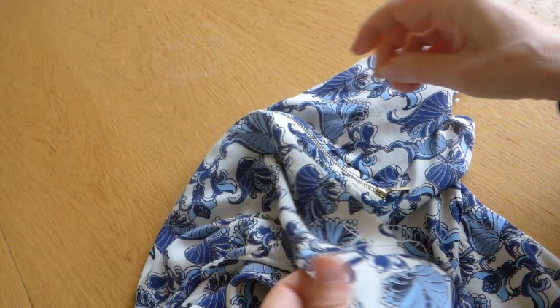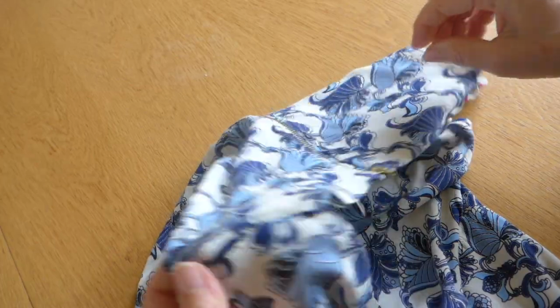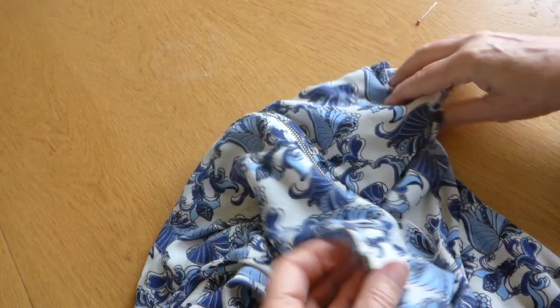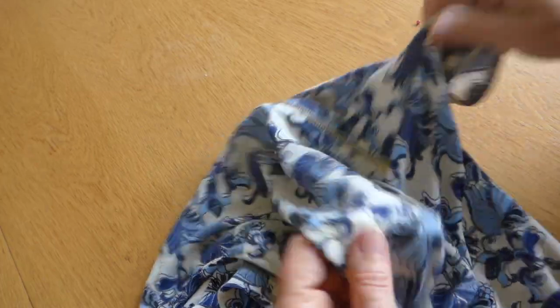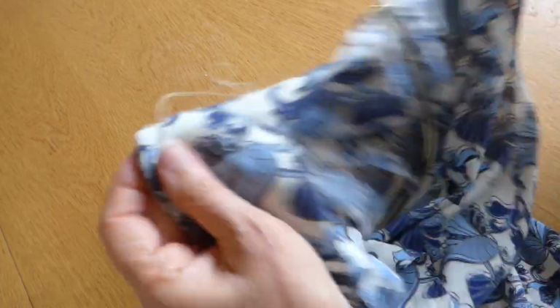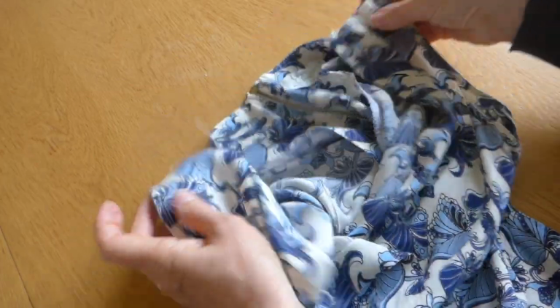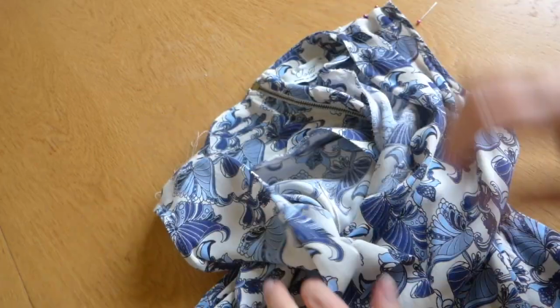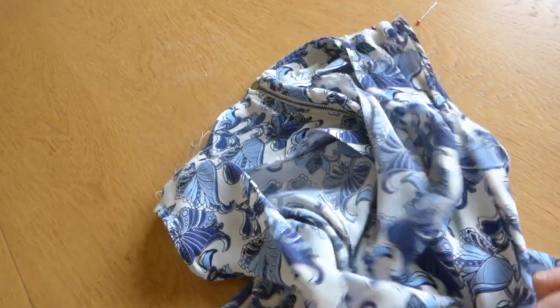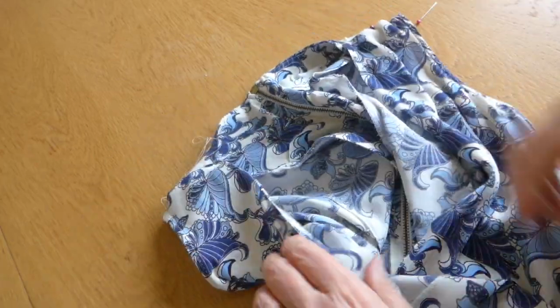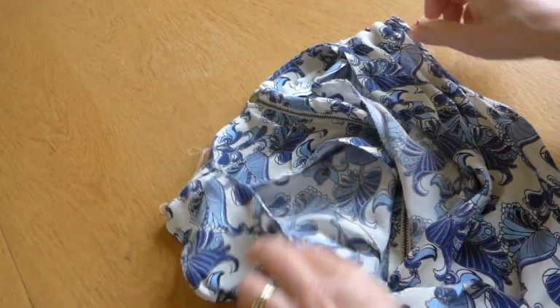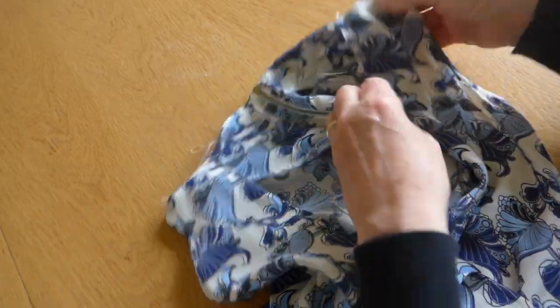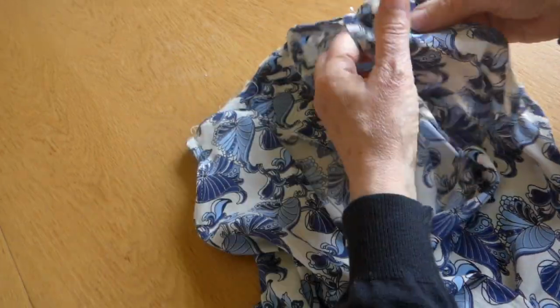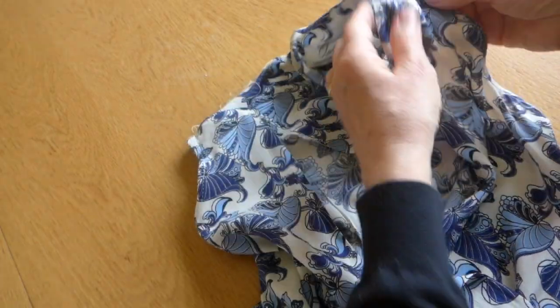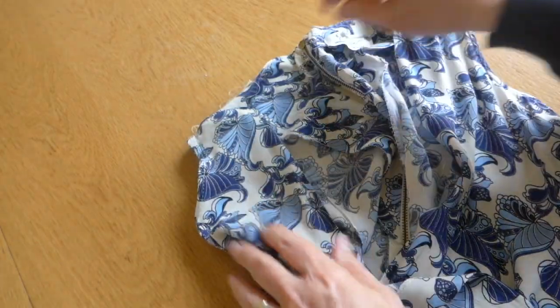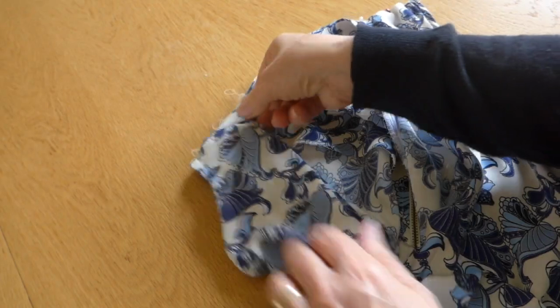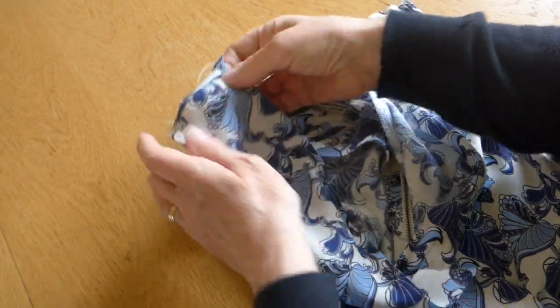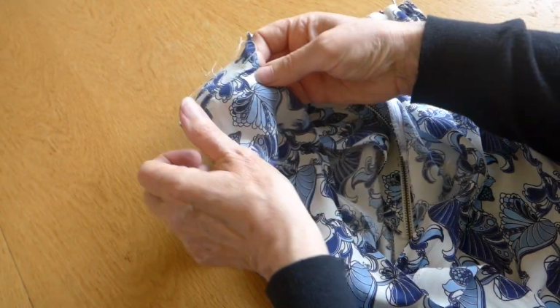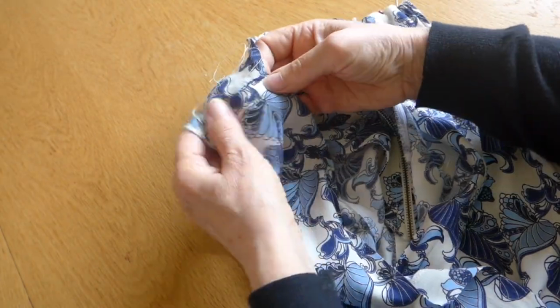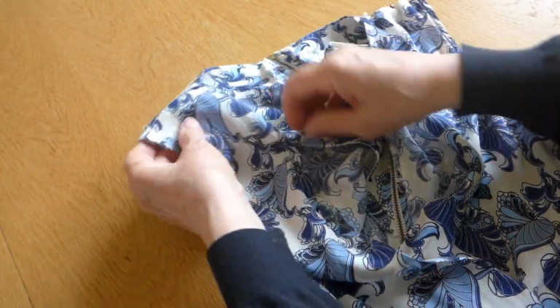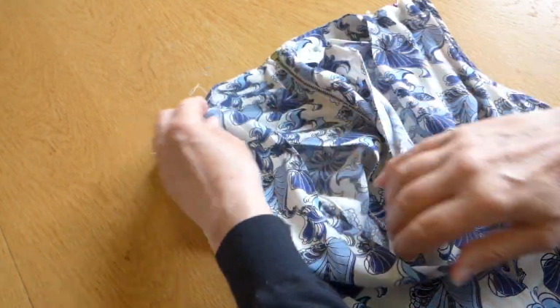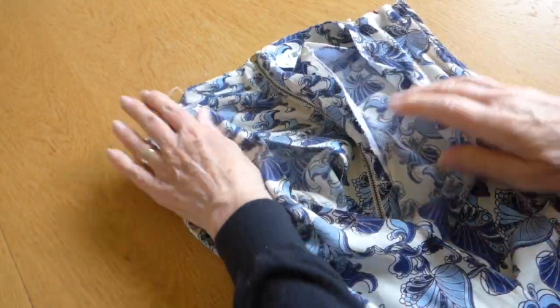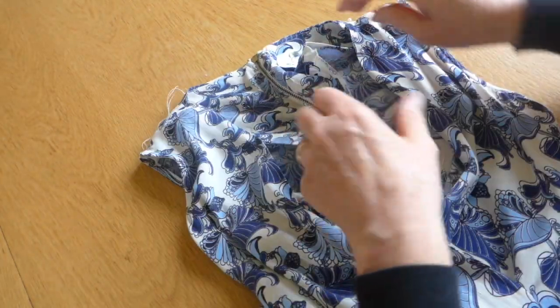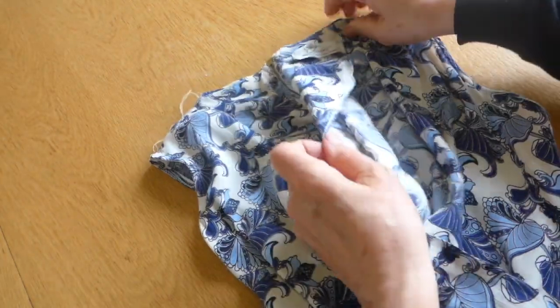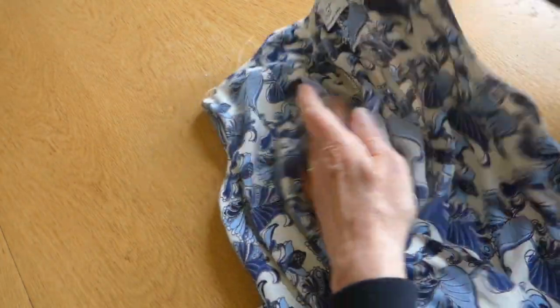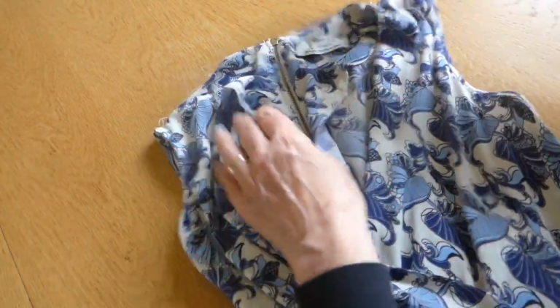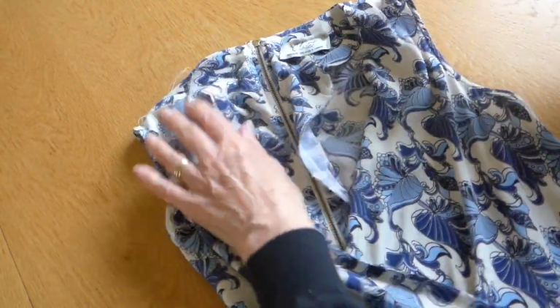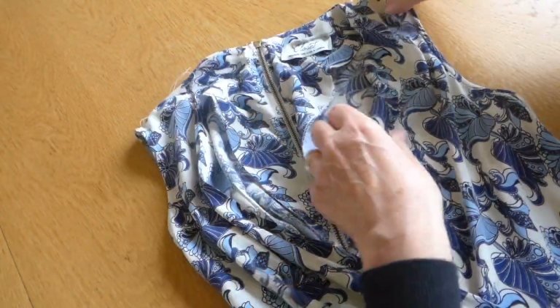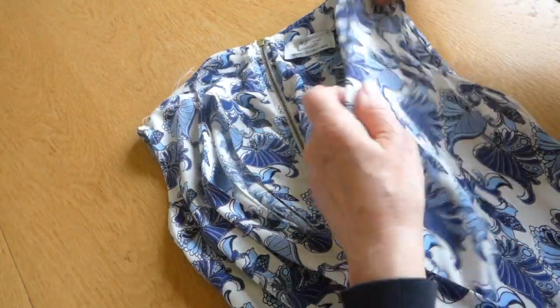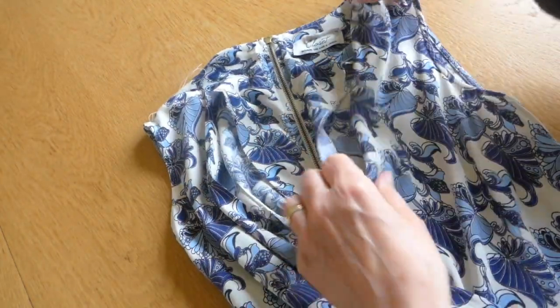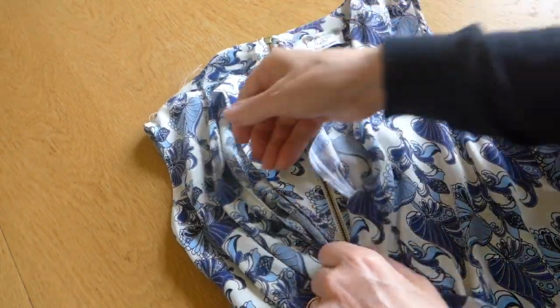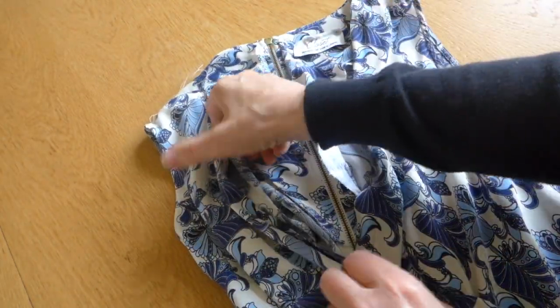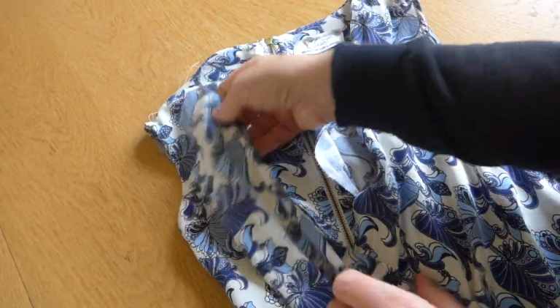Now, try it on. Check that everything is right. And you will find then that your dress will no longer gape.